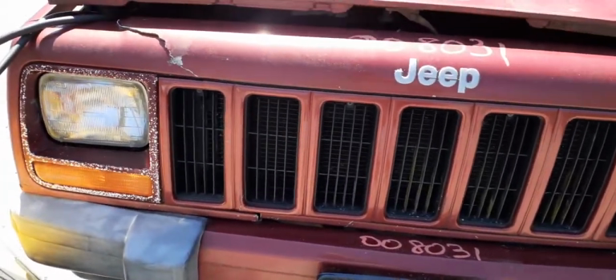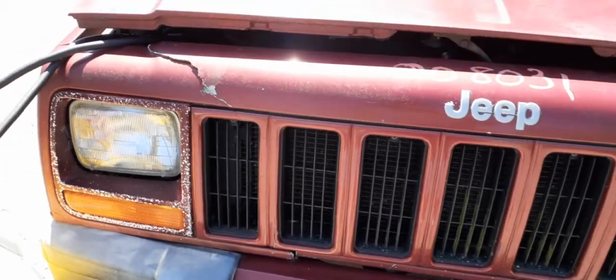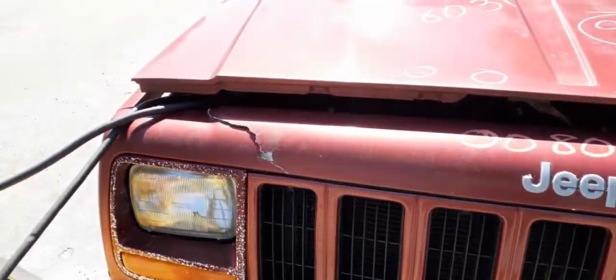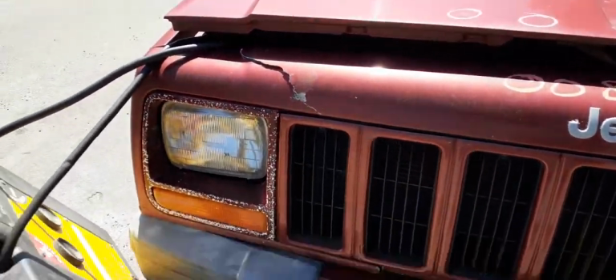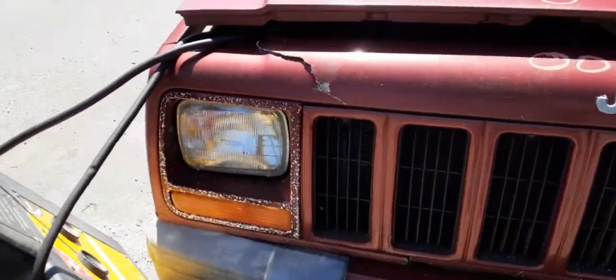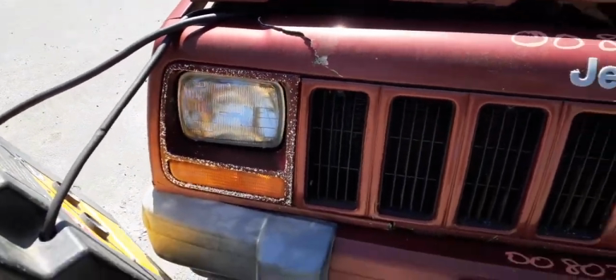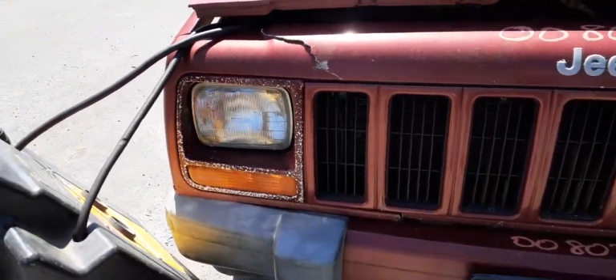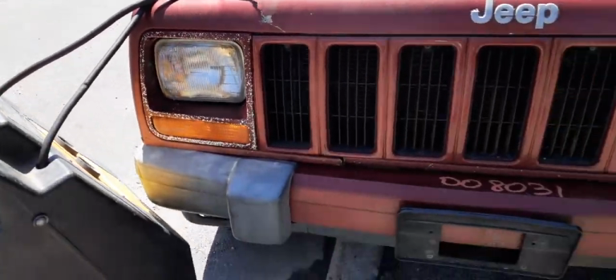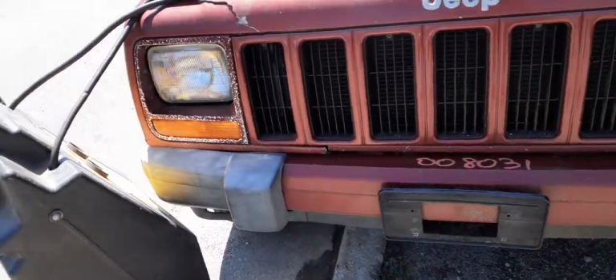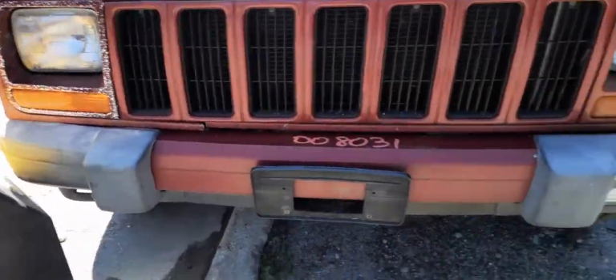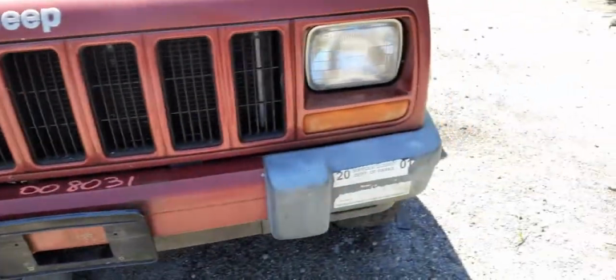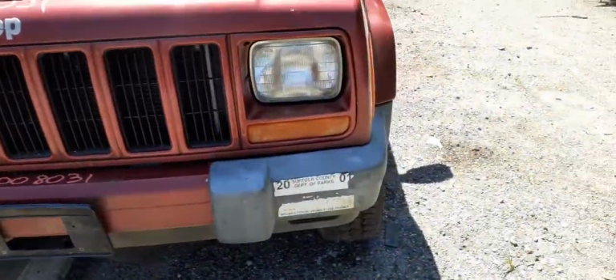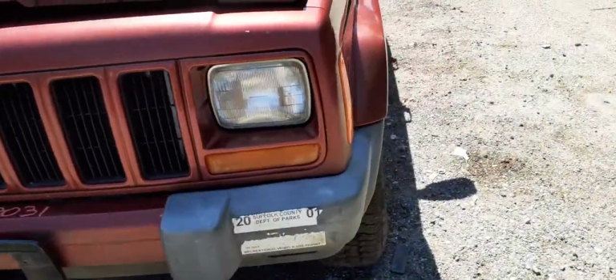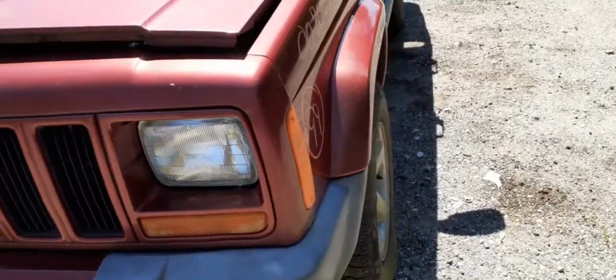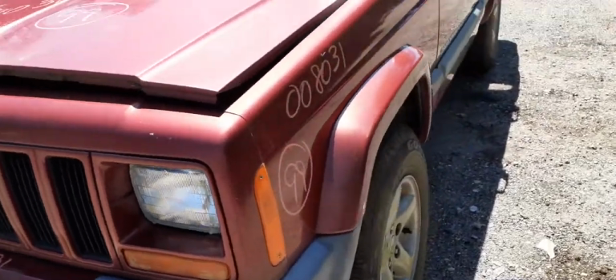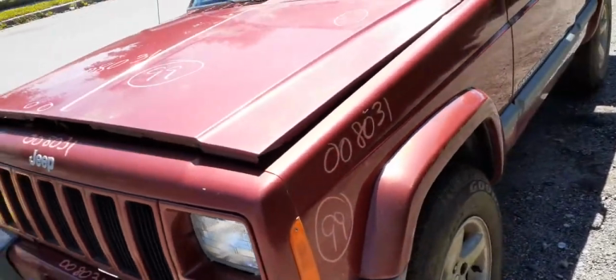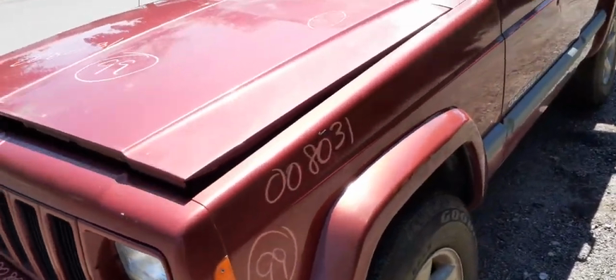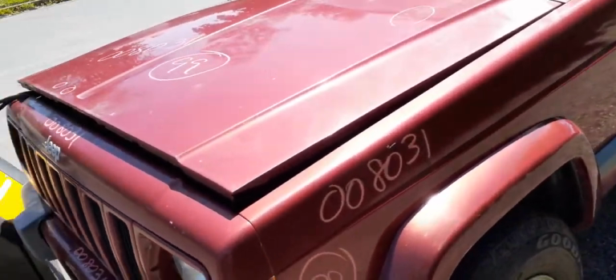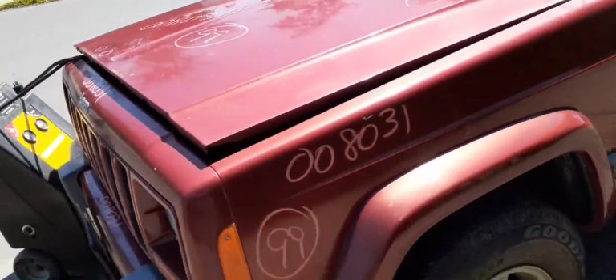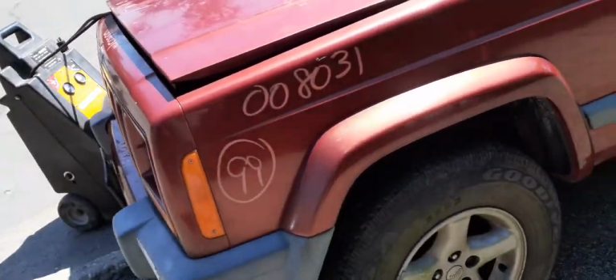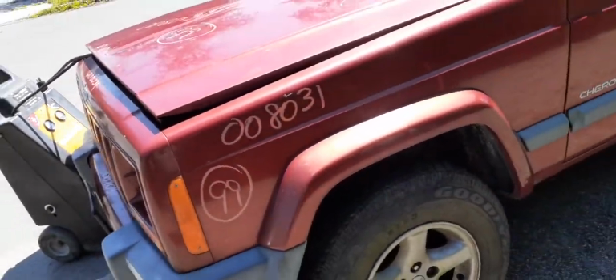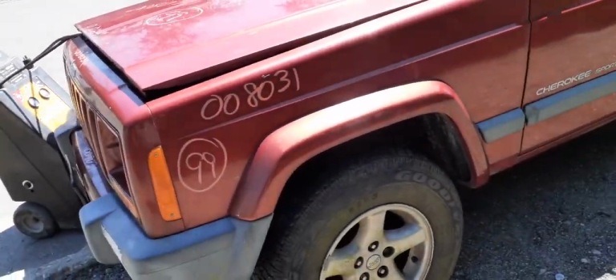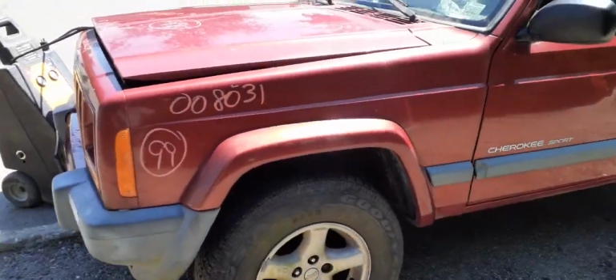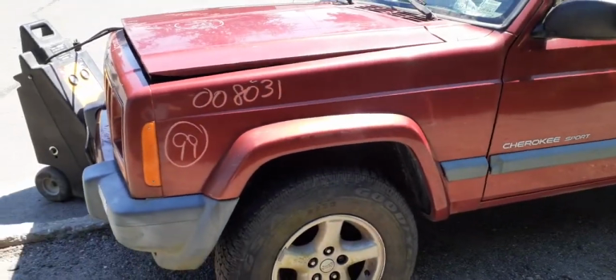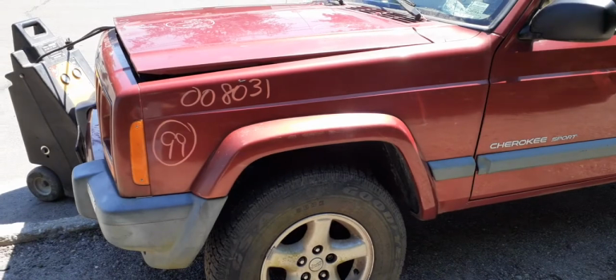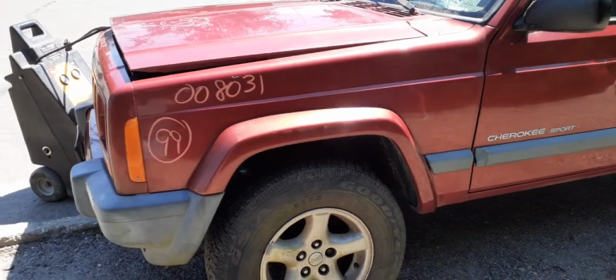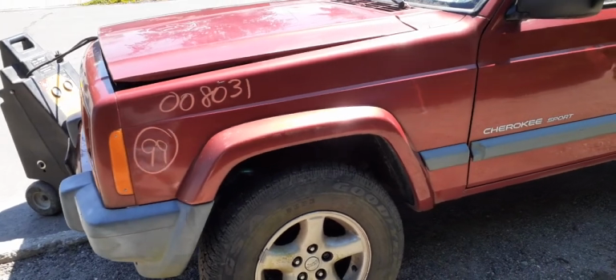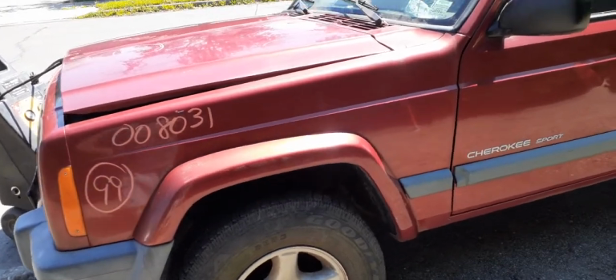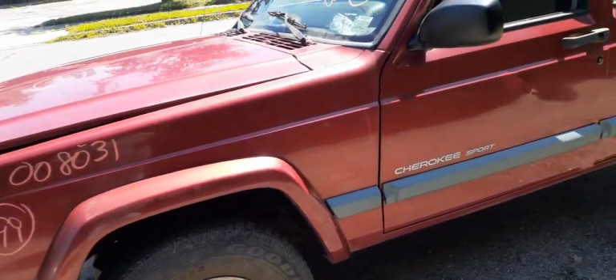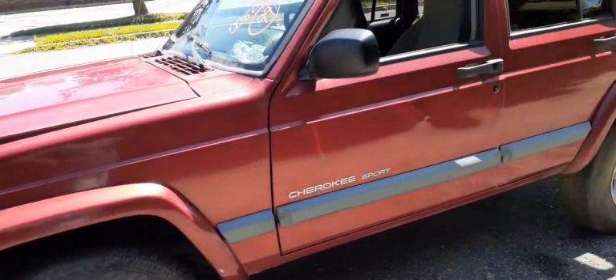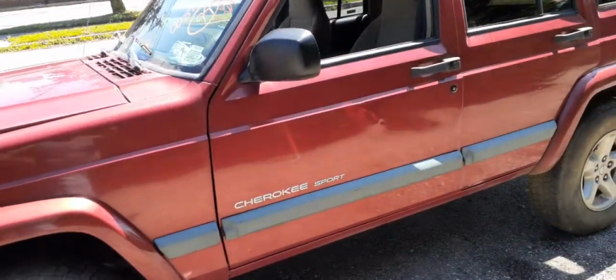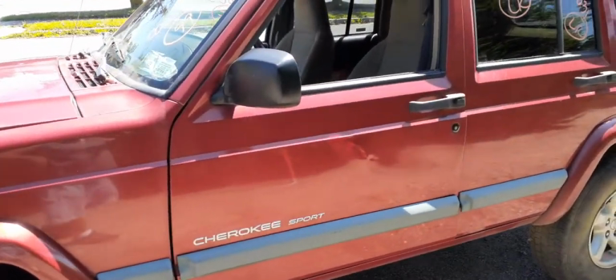Grill and header are no good. You do have the square headlights, front marker lights, and side markers — they're all good. Hood is no good. You have the hinges. Left side fender with the flare is in good shape.